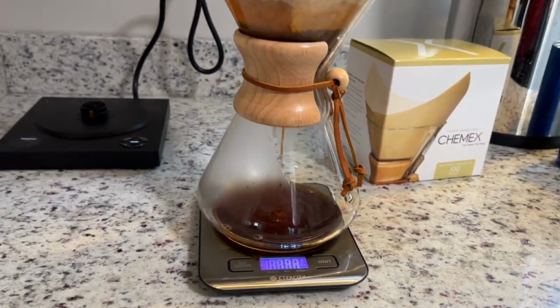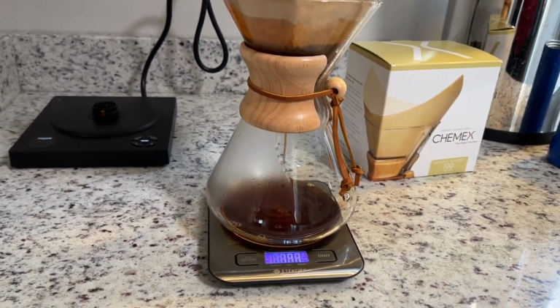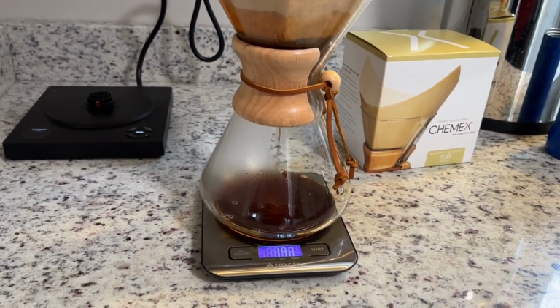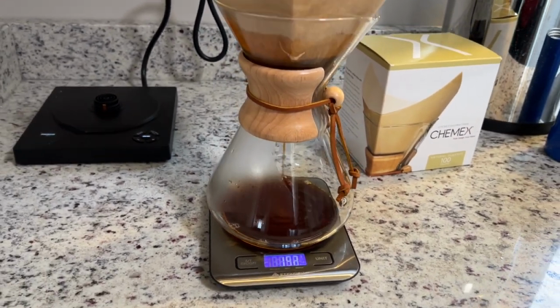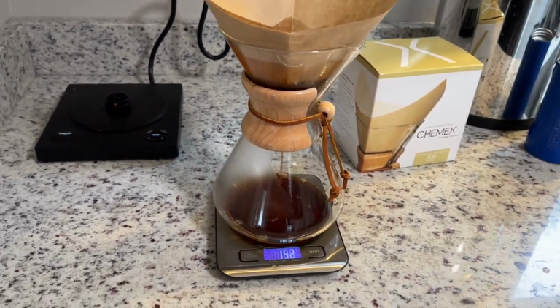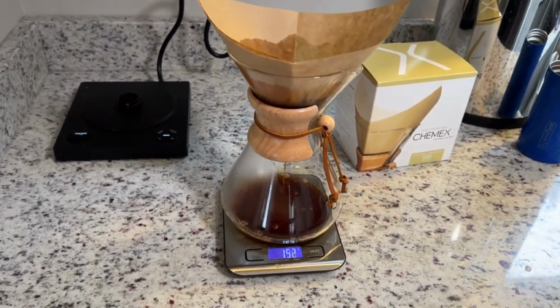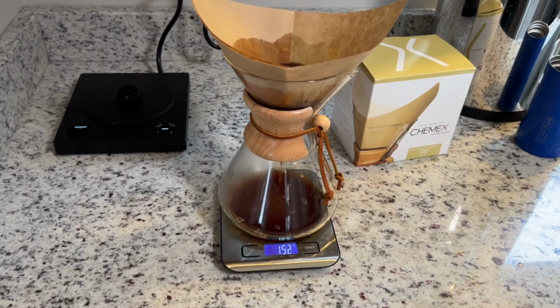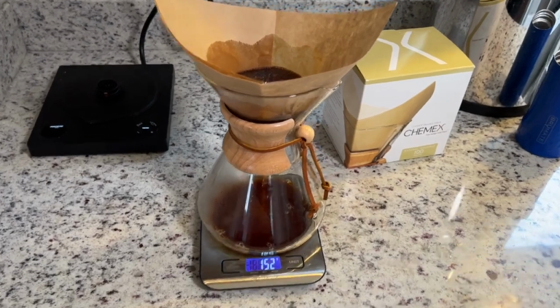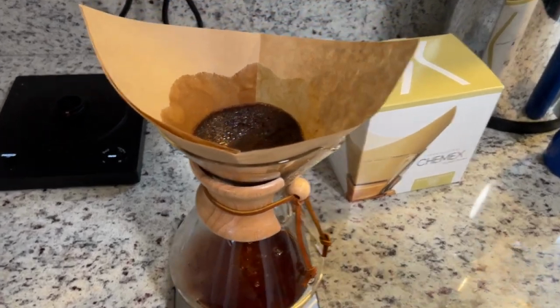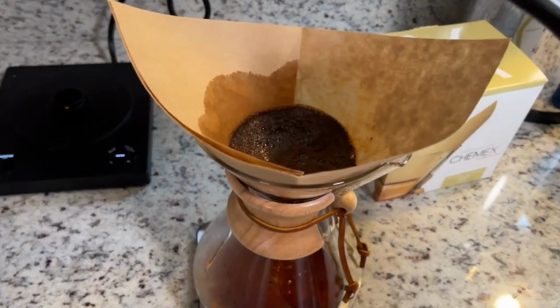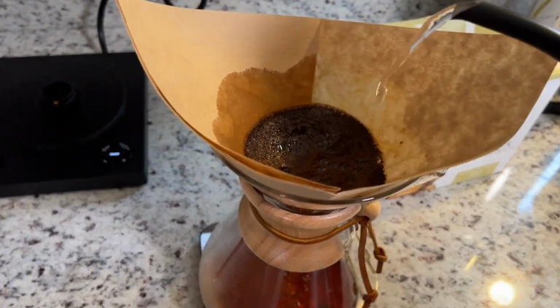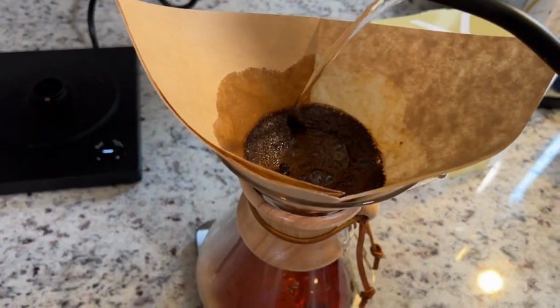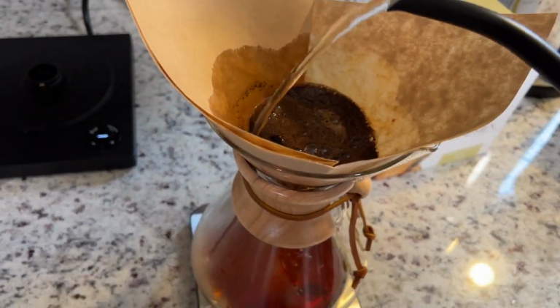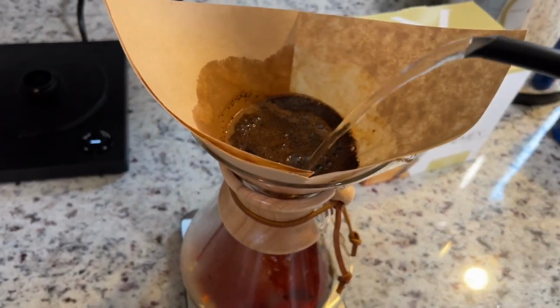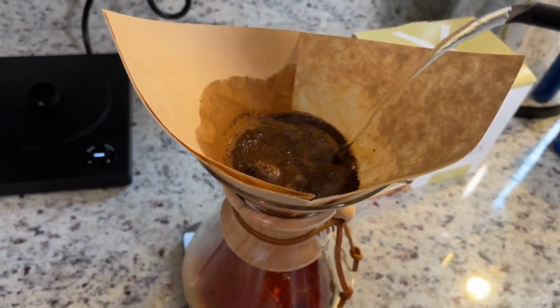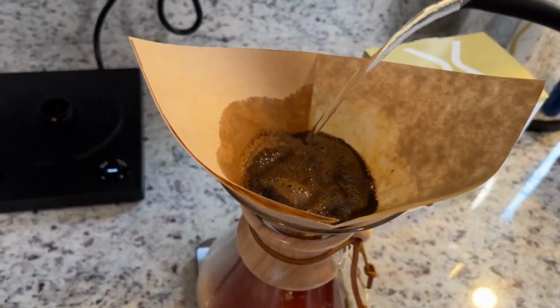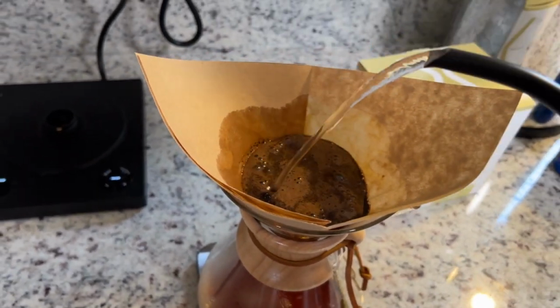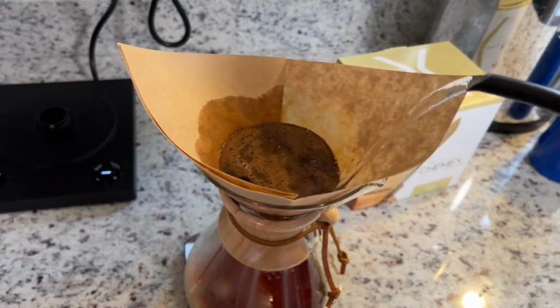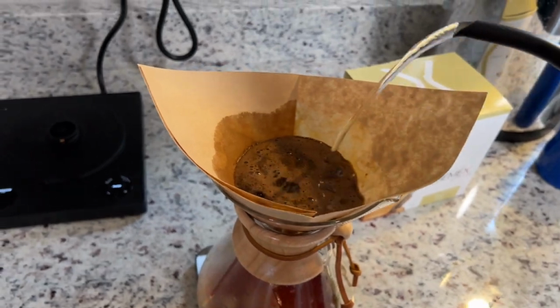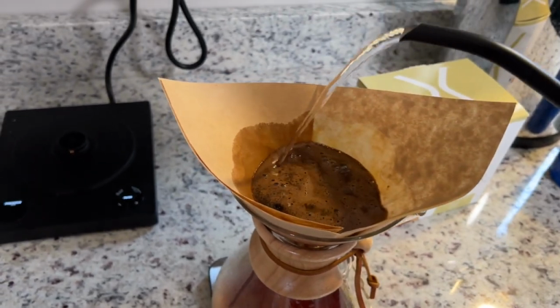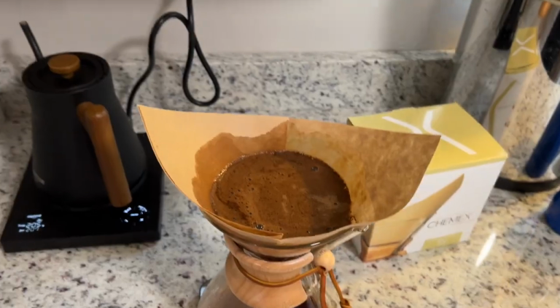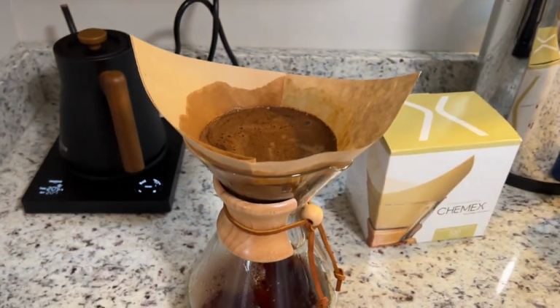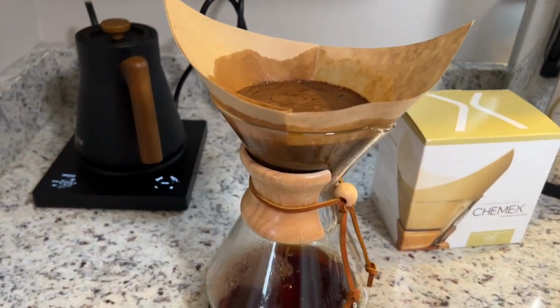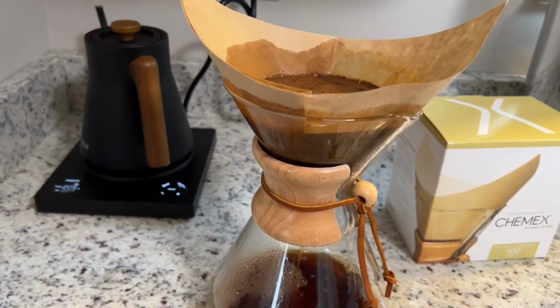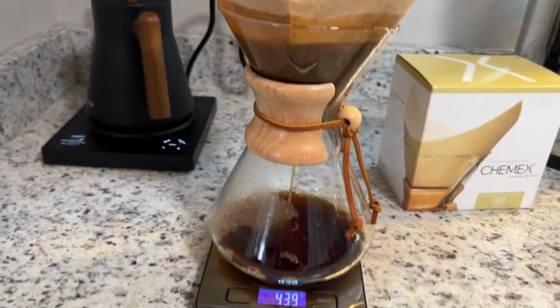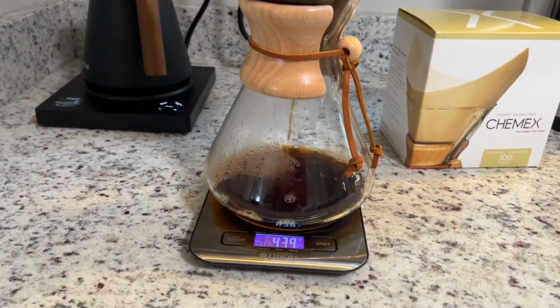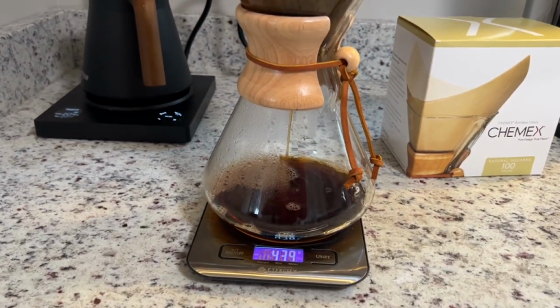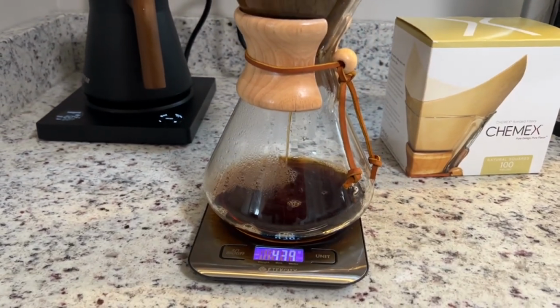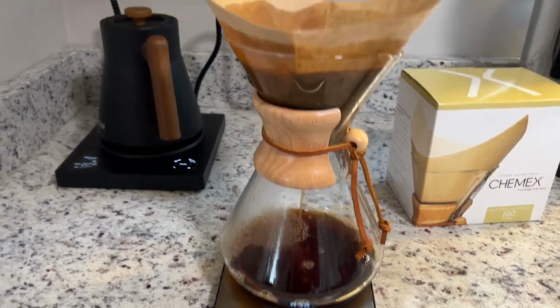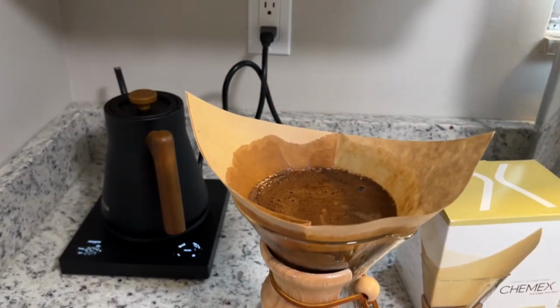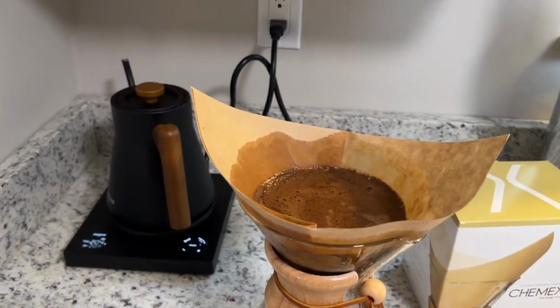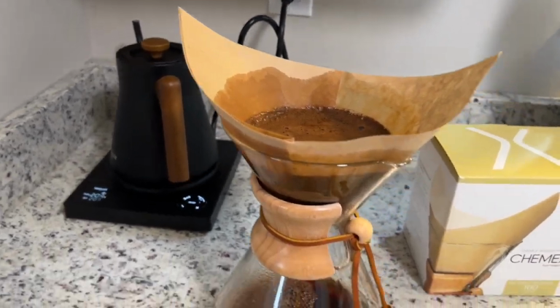This is the smoothest, best coffee that I have ever tried. And everybody that I give it to tends to agree. And now we wait for that to totally pour through.